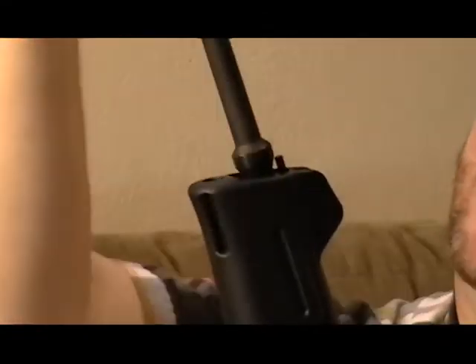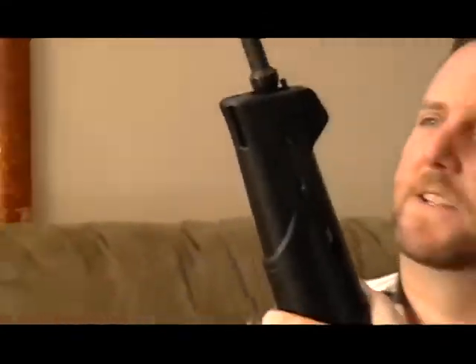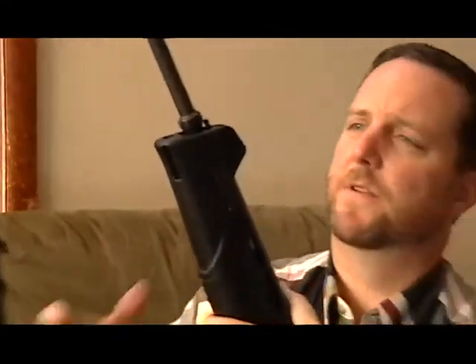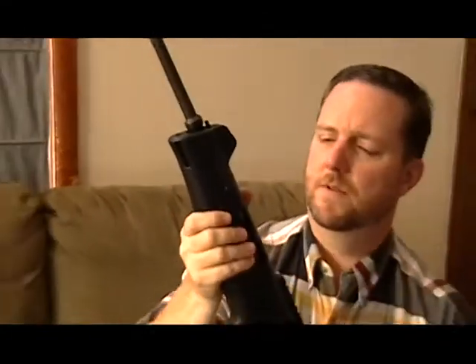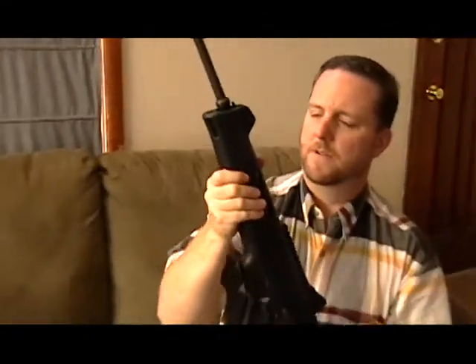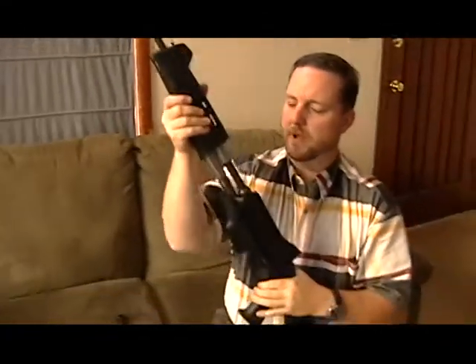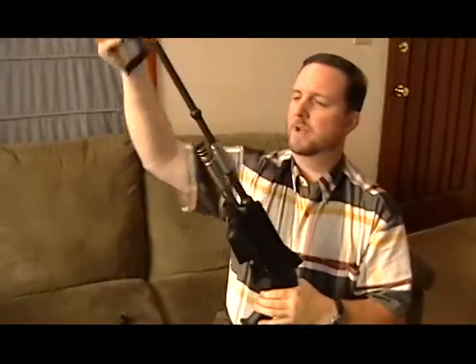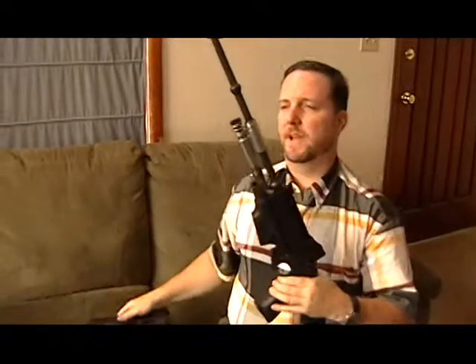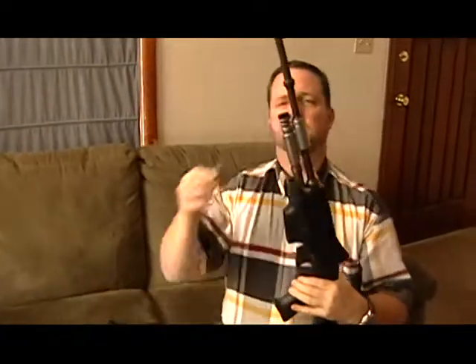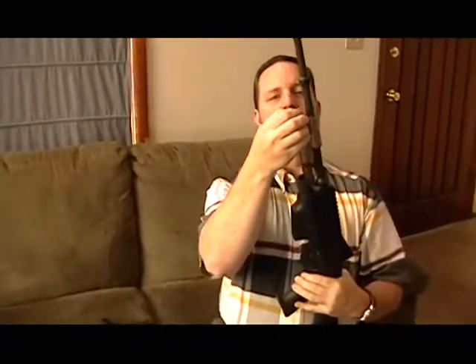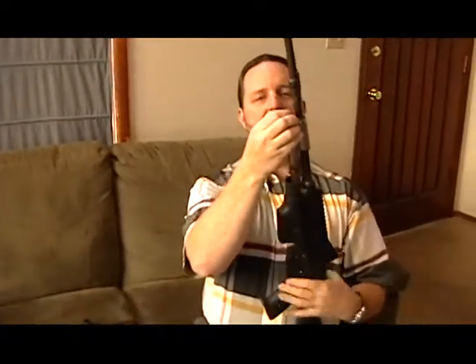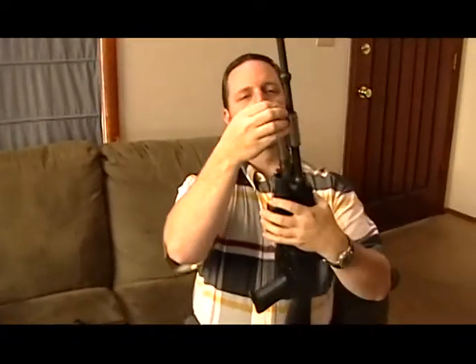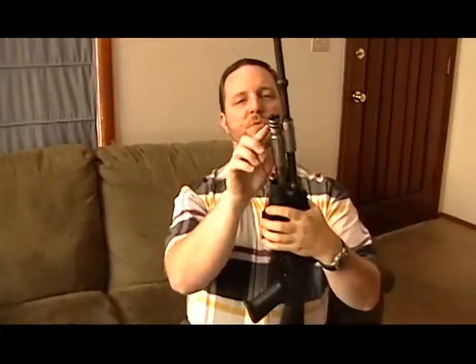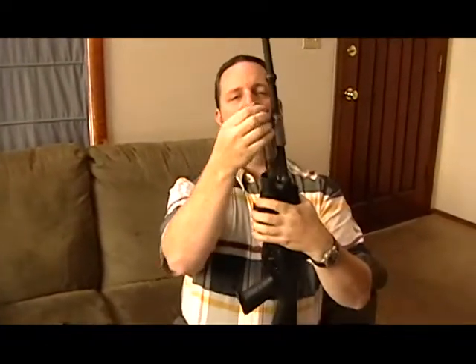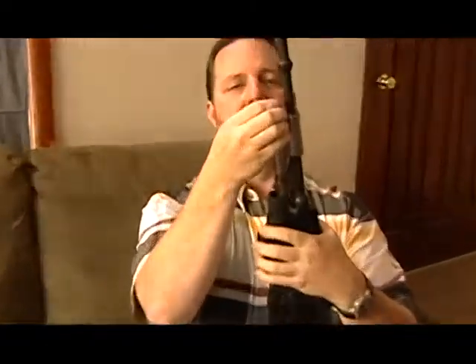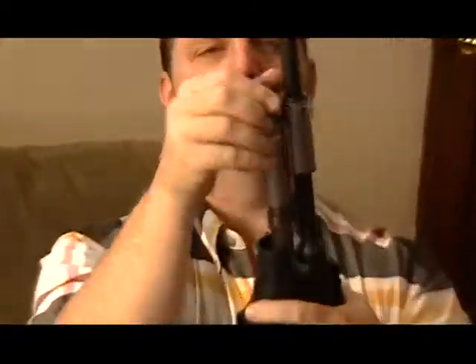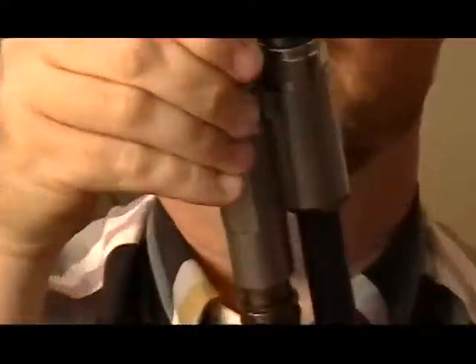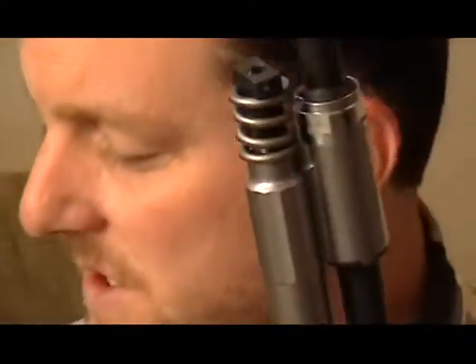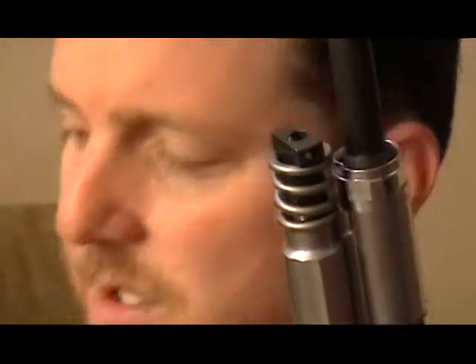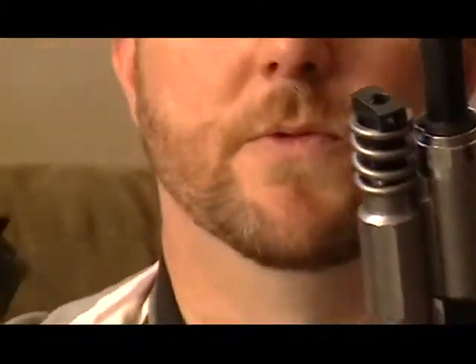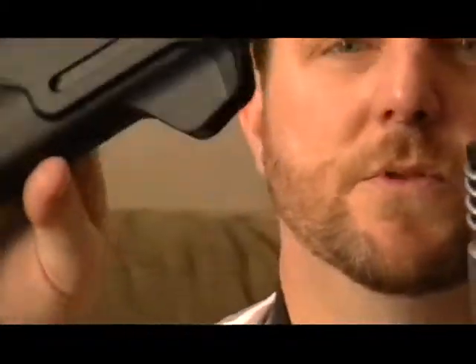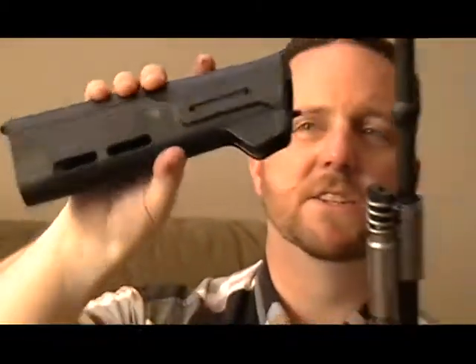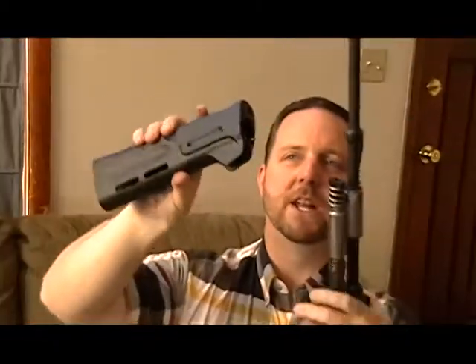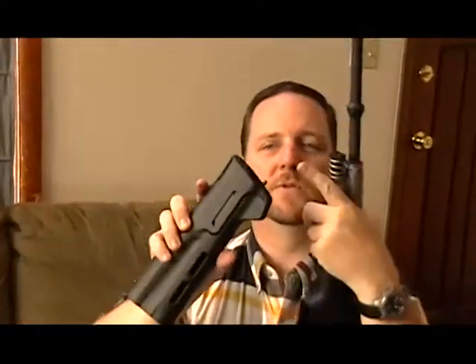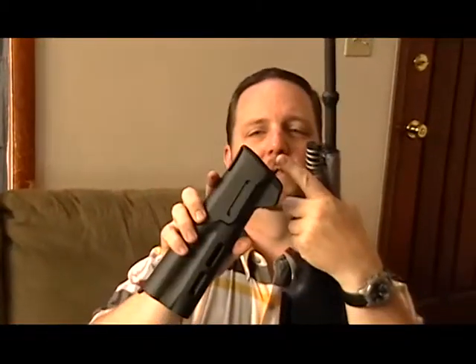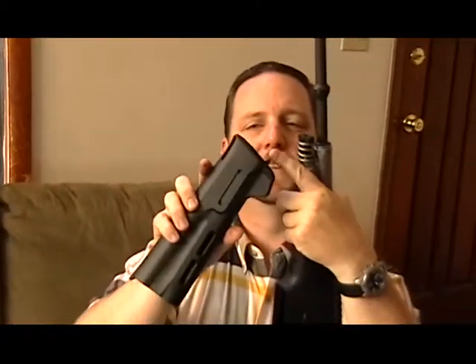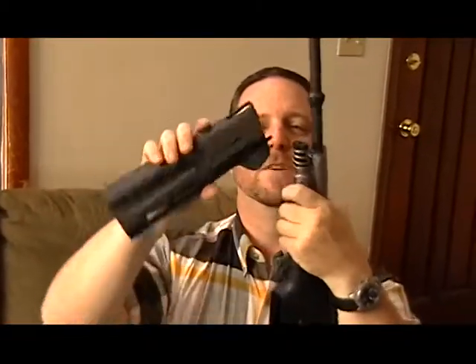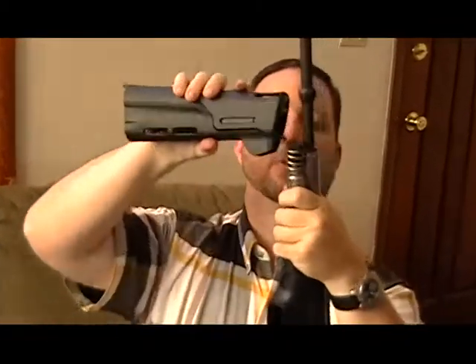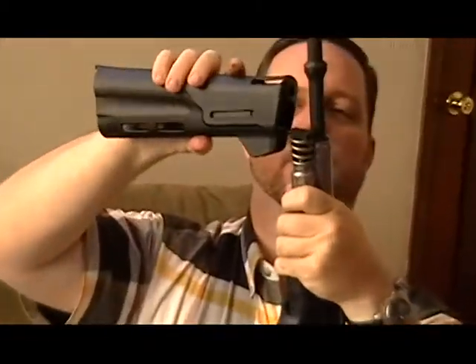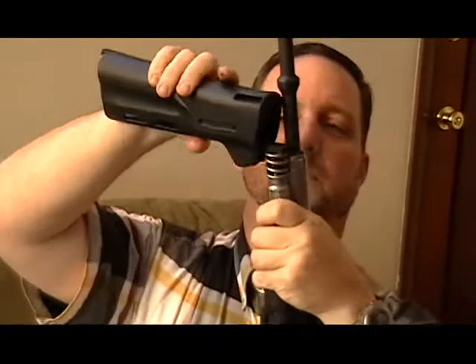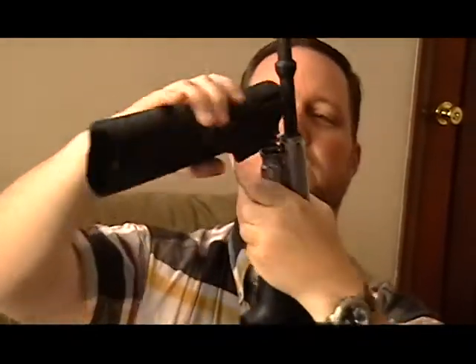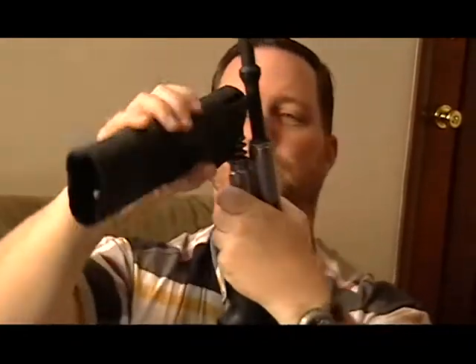Once that's off, the fore-end comes off like this, and you can see a little capture spring and a nut here. If this is hard to release, you can actually use the little plunger right here to help get it started for you.